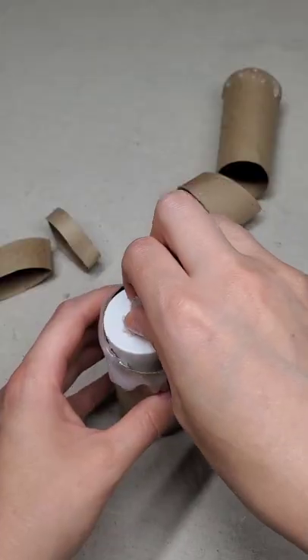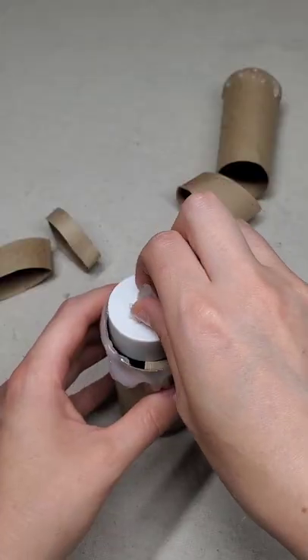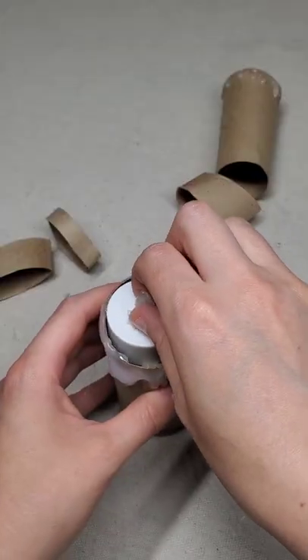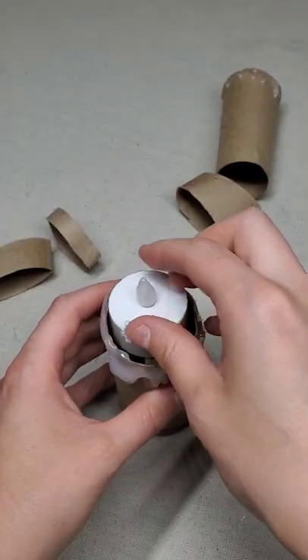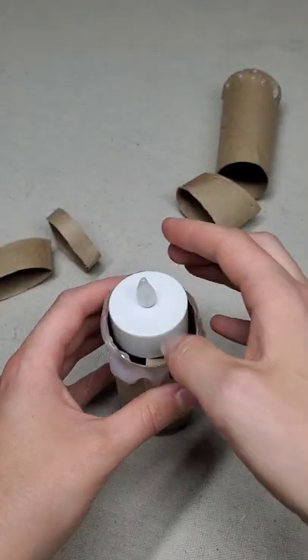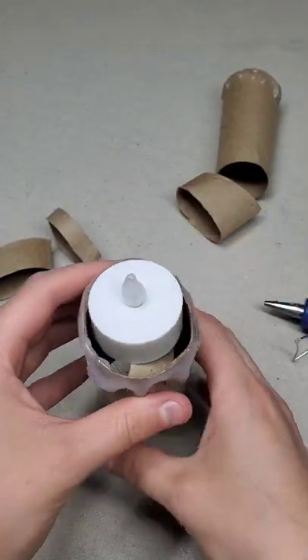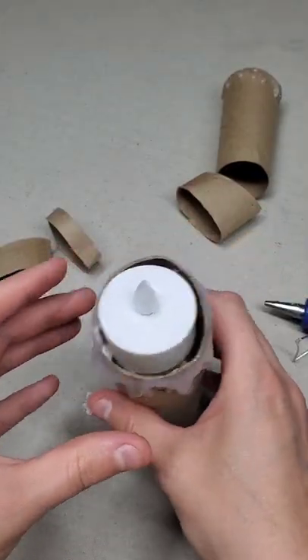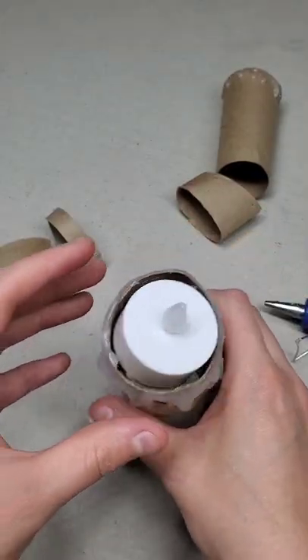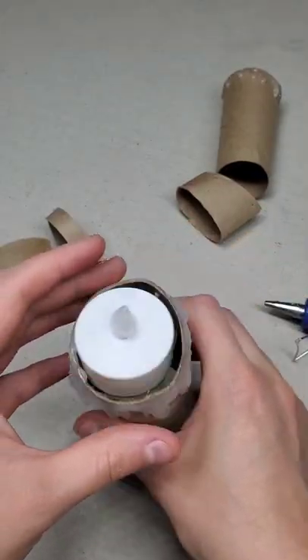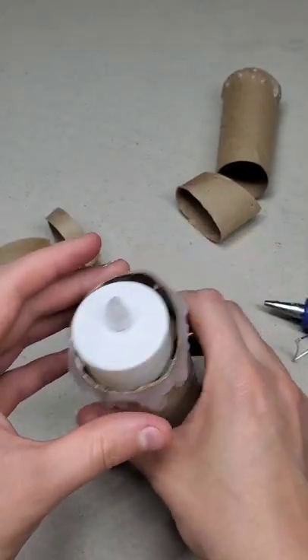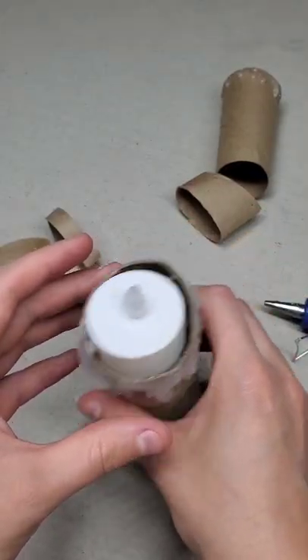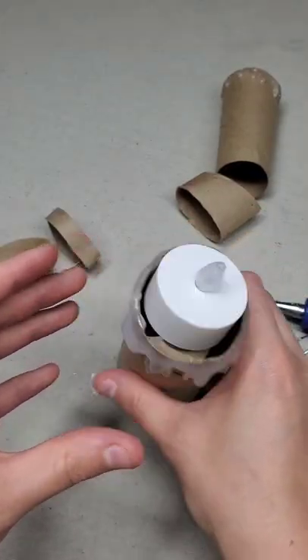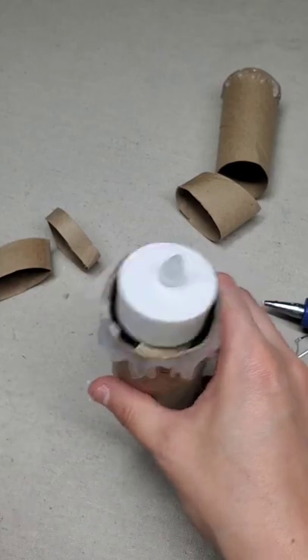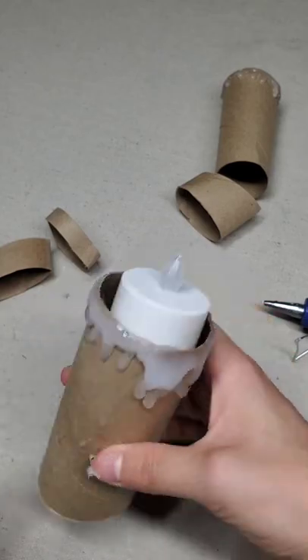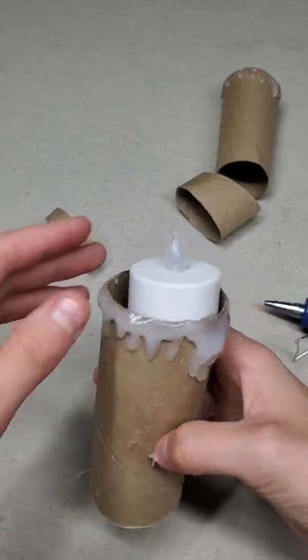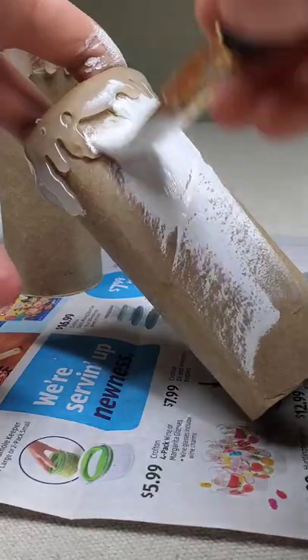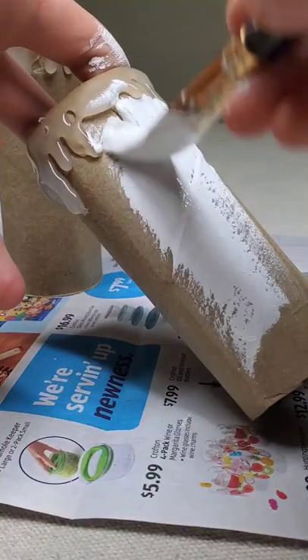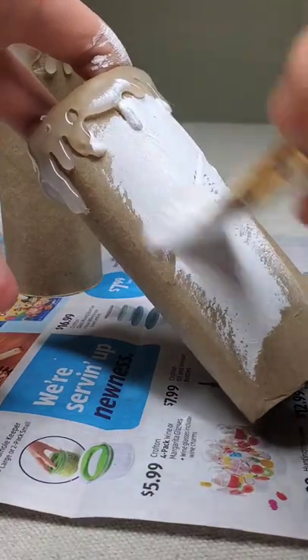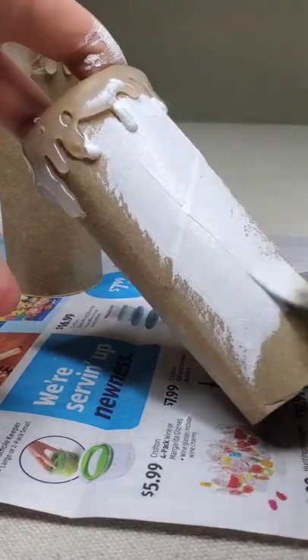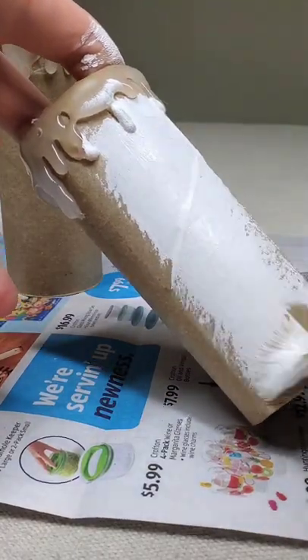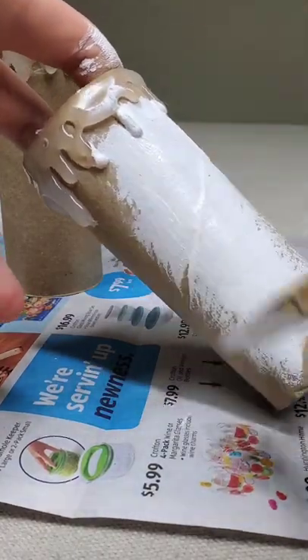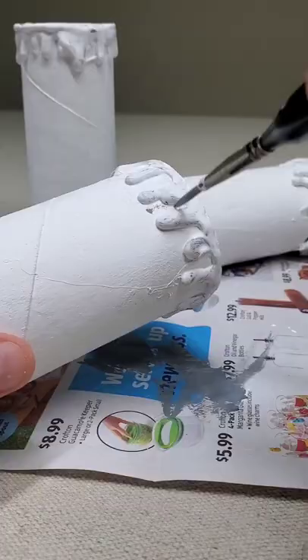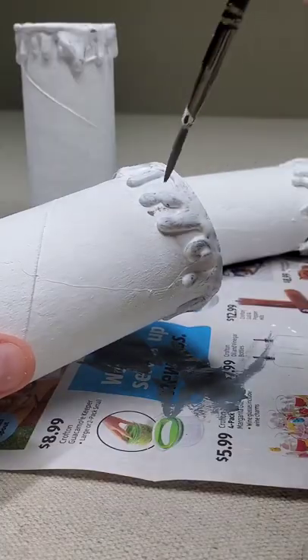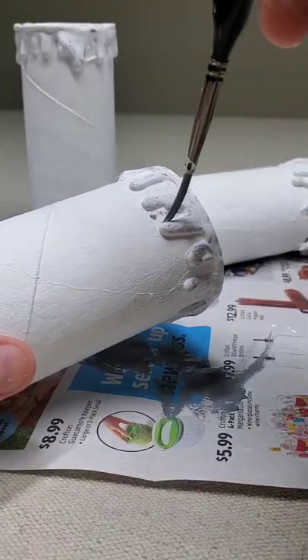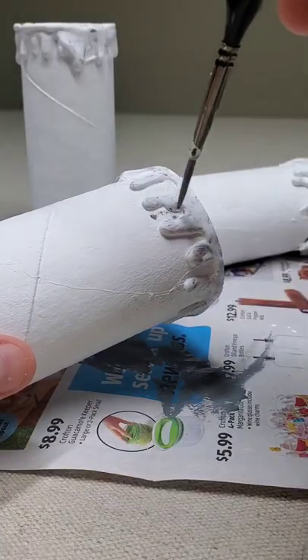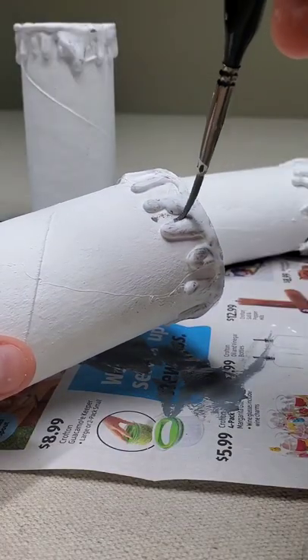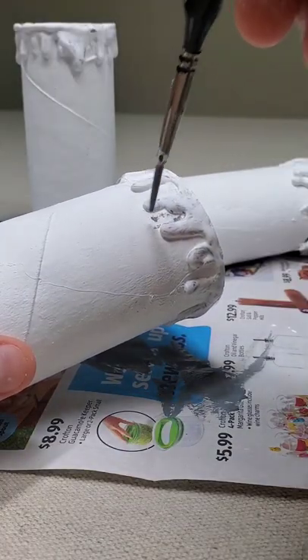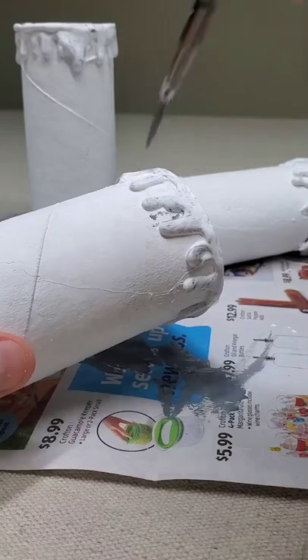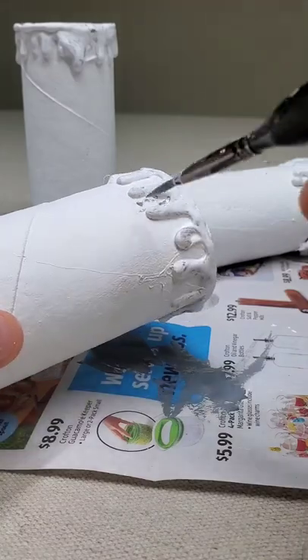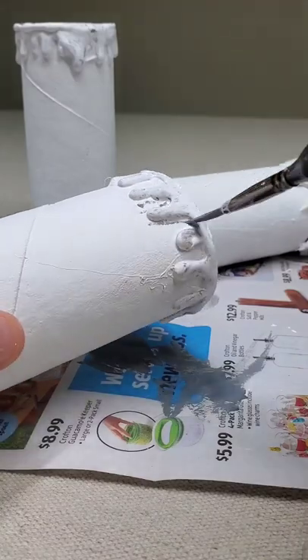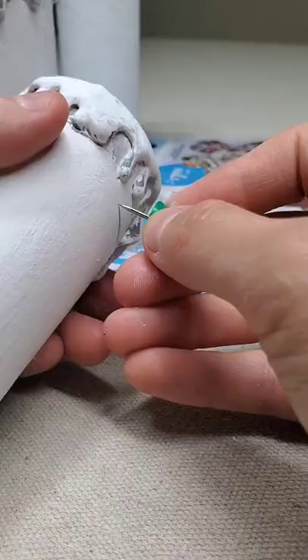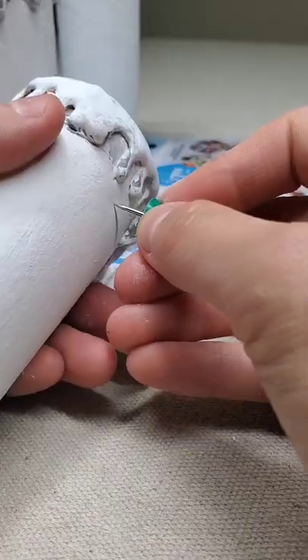After that, go and test out your fake light-up candles to make sure they stay in place. Go and paint your fake candles white, let that dry, and then dry brush on some gray paint underneath the hot glue.